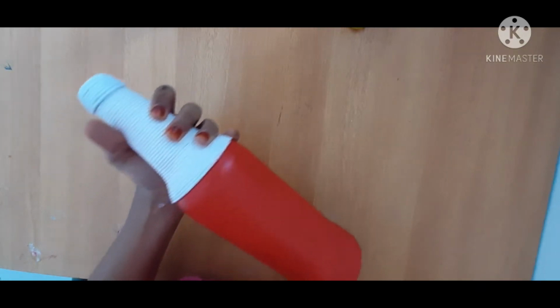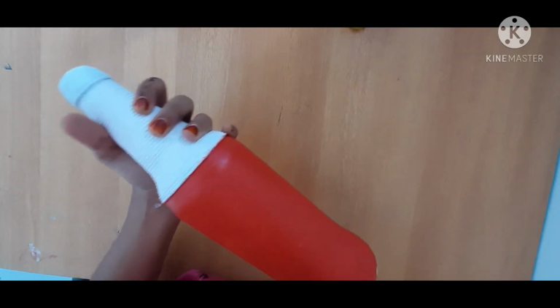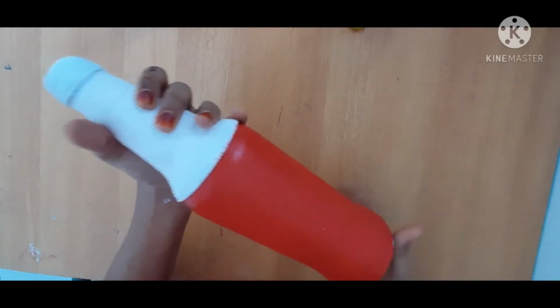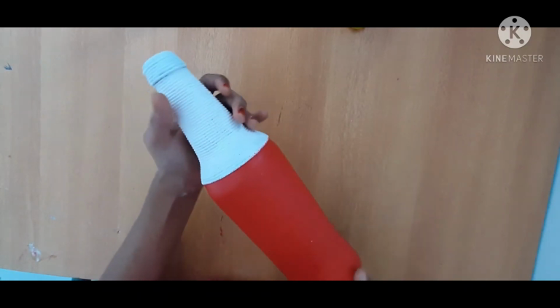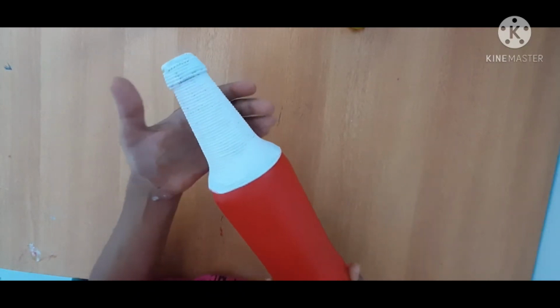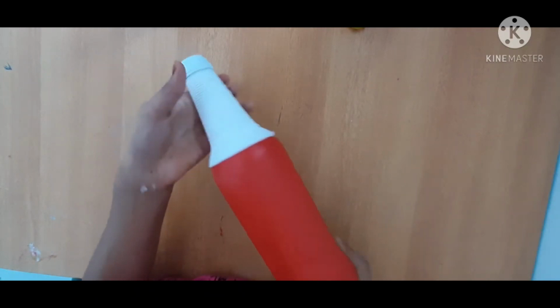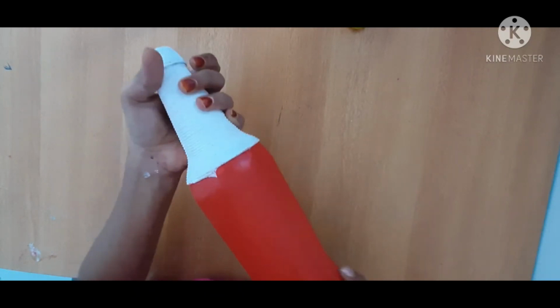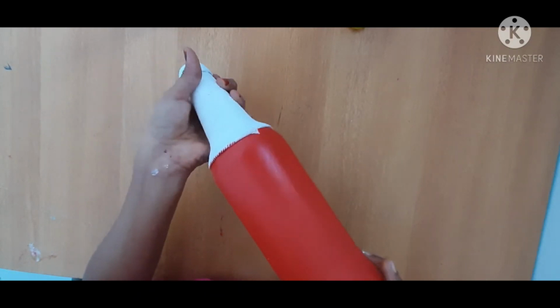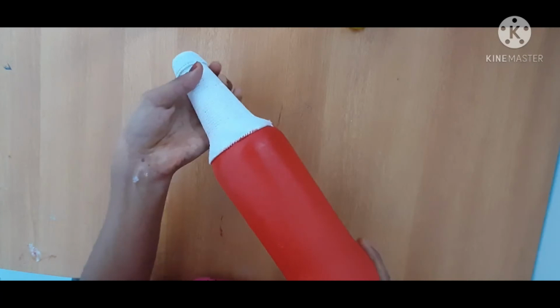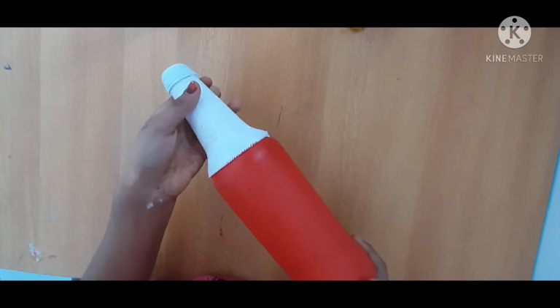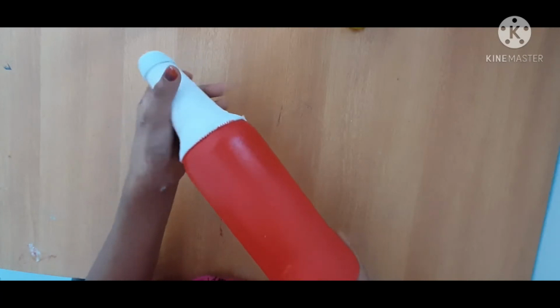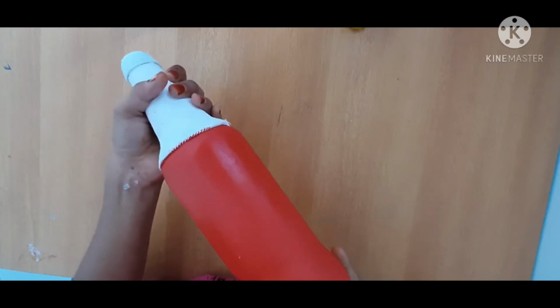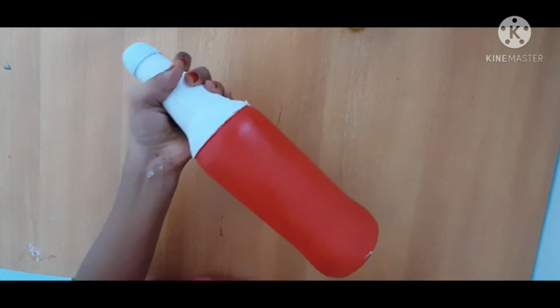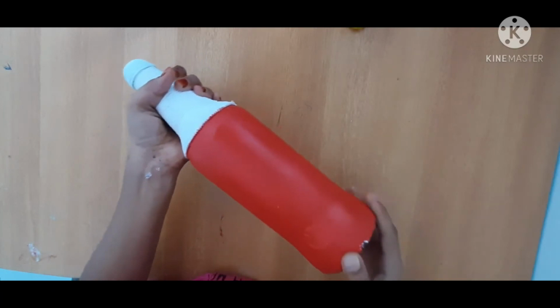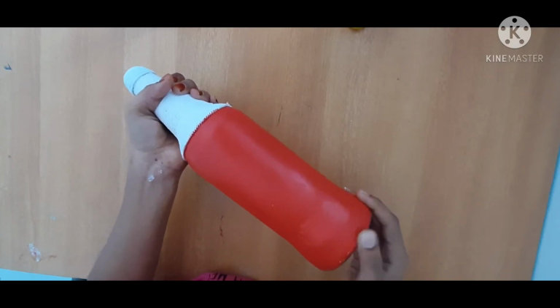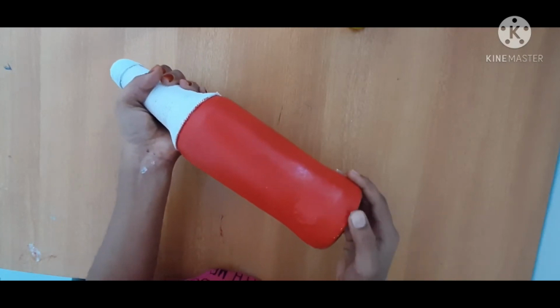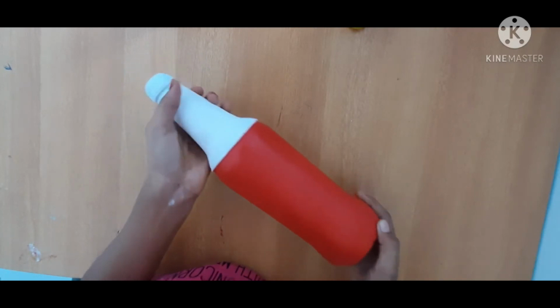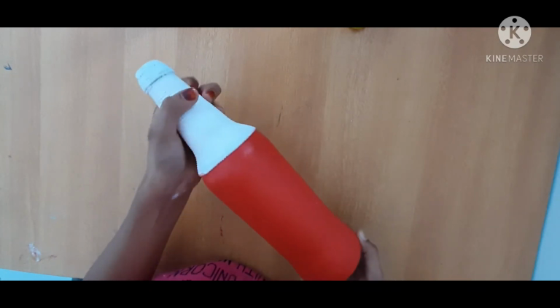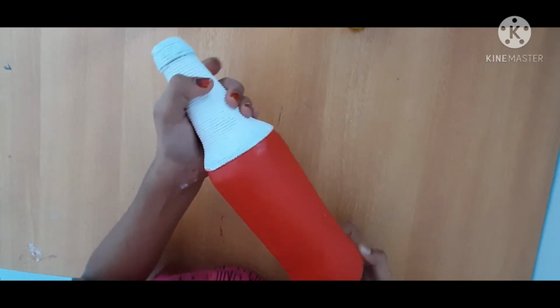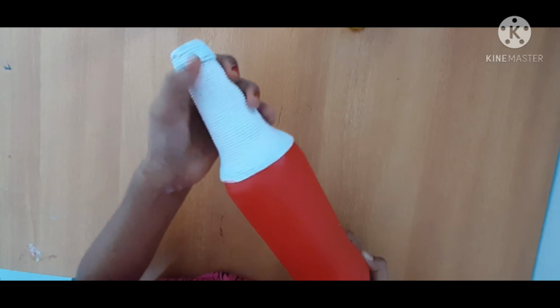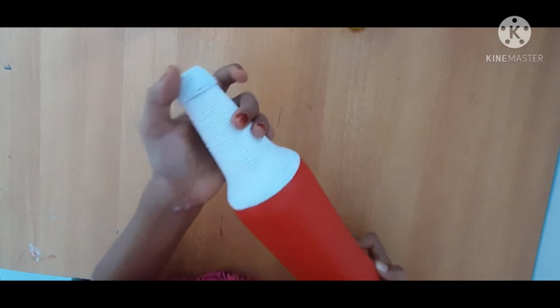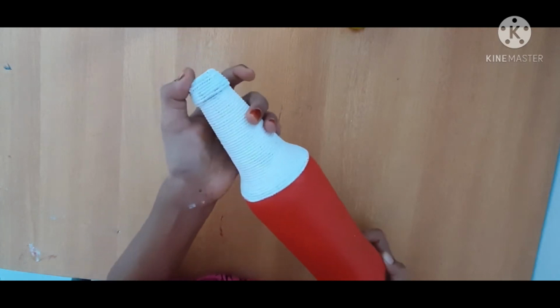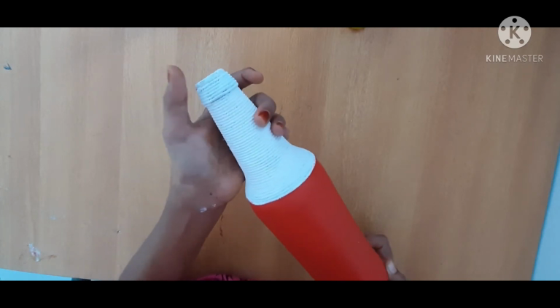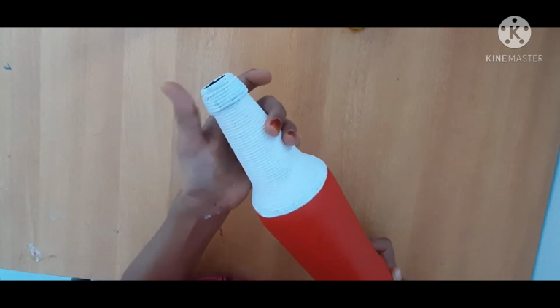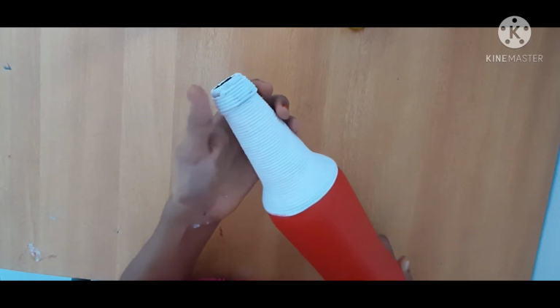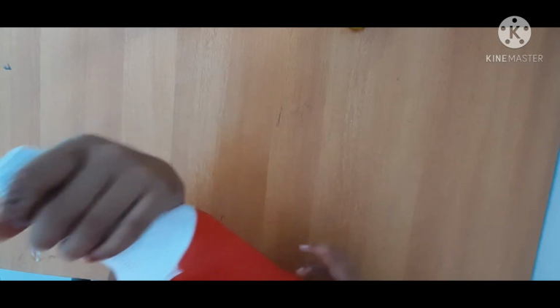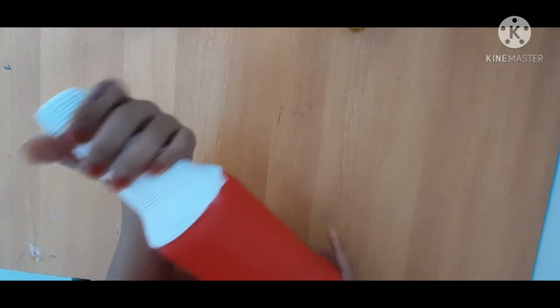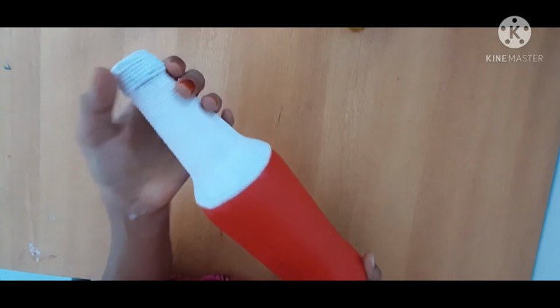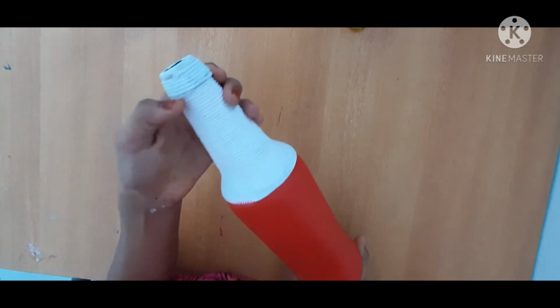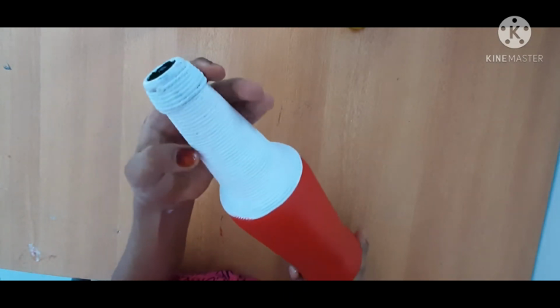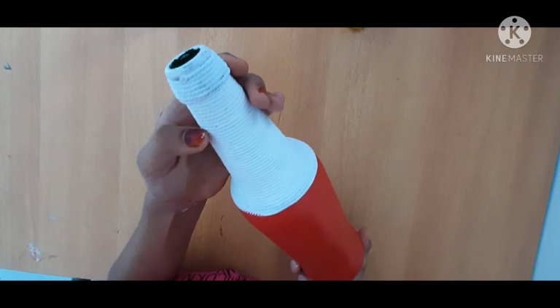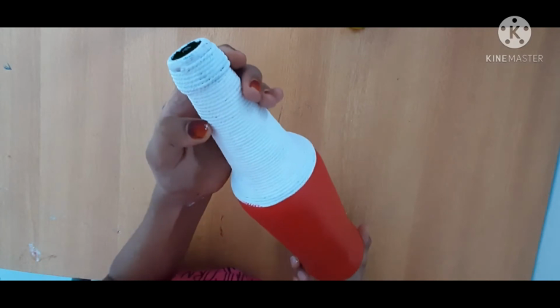If you have a color that will add a nice color, it will not be very clear, but you can see the color in the camera. It will add a nice color in the direction, then it will add a nice color.